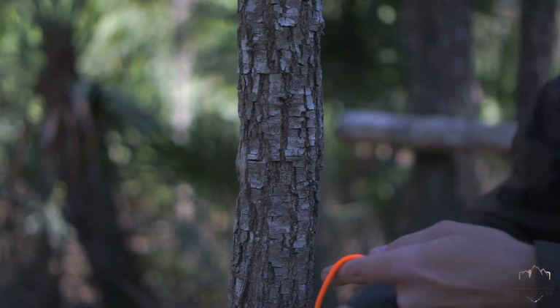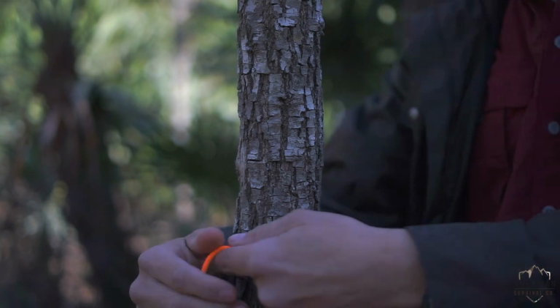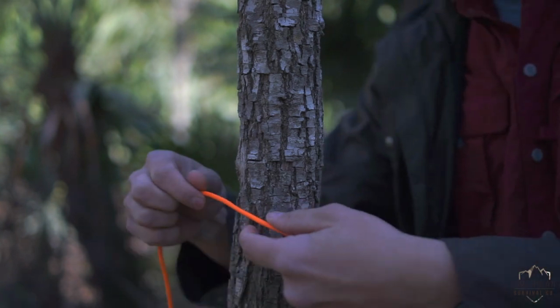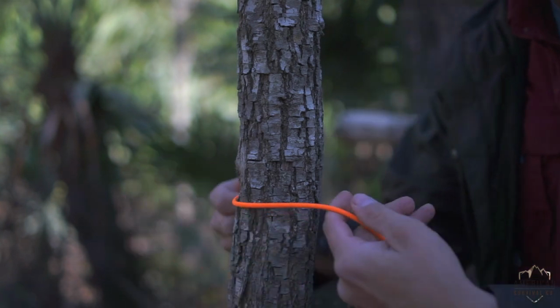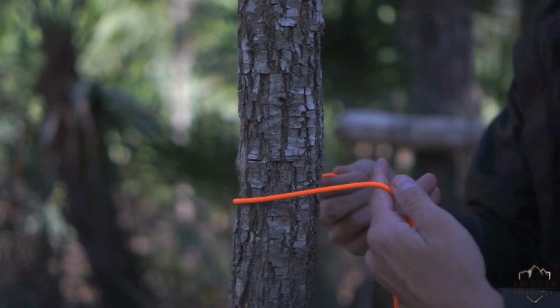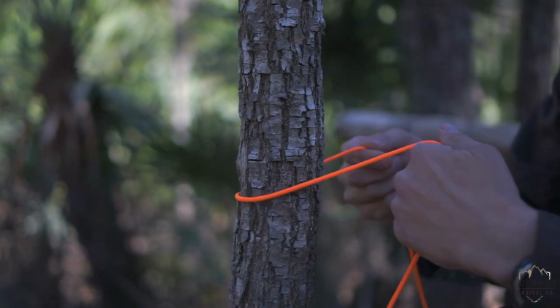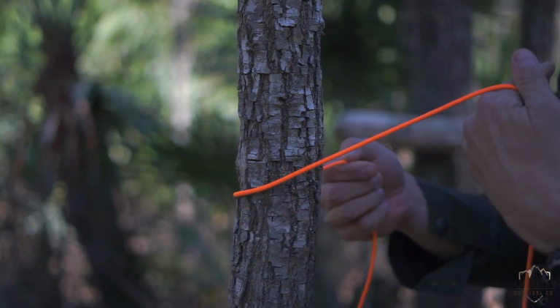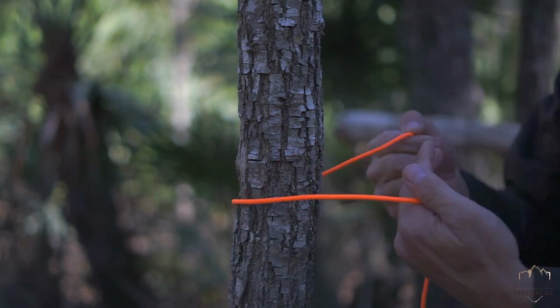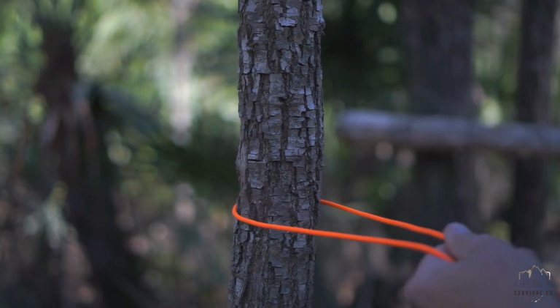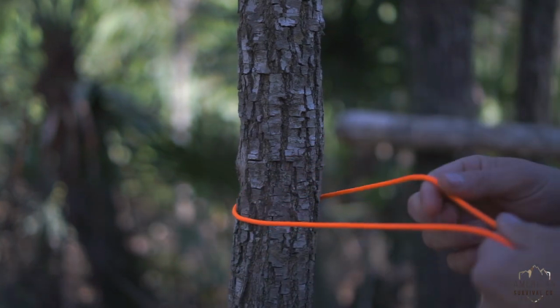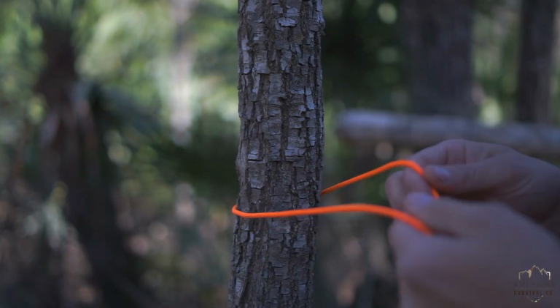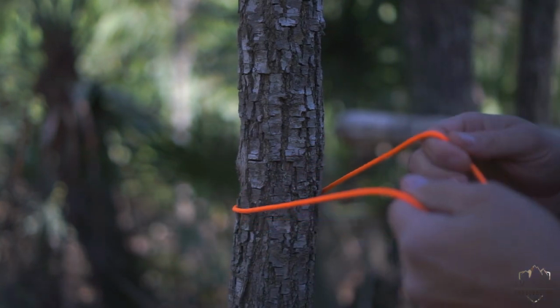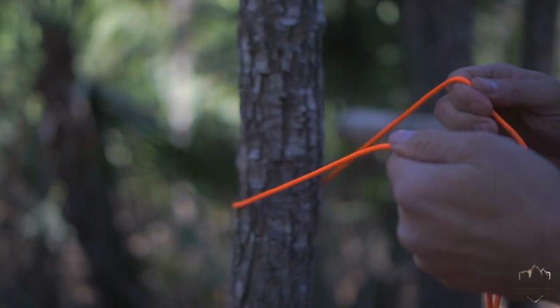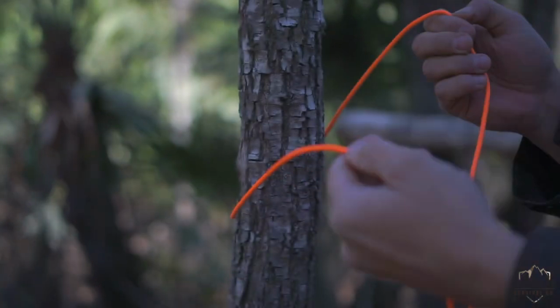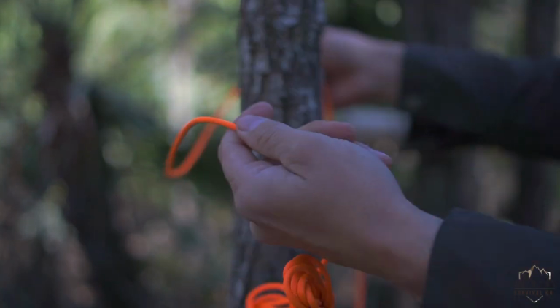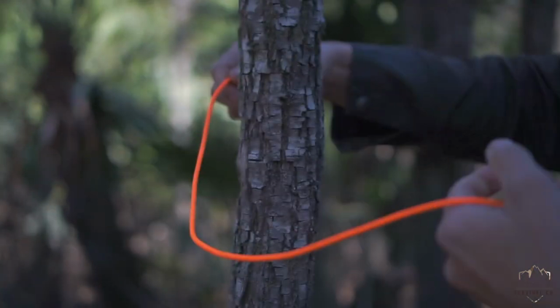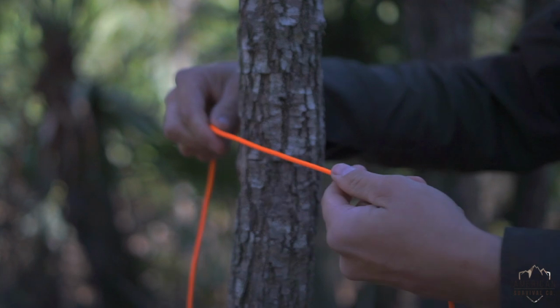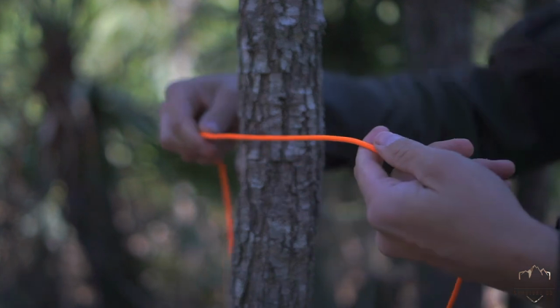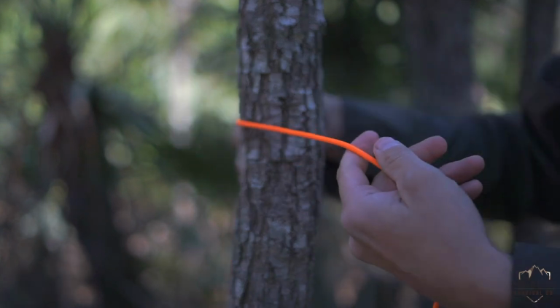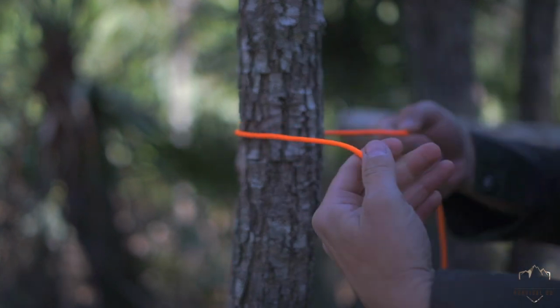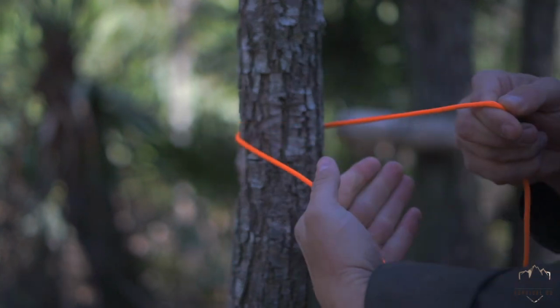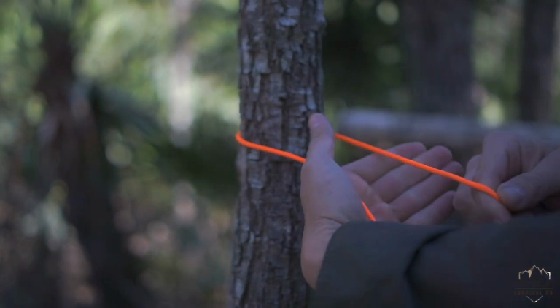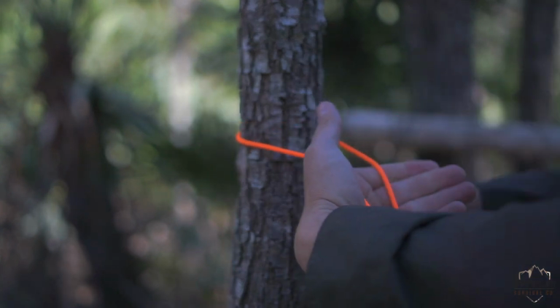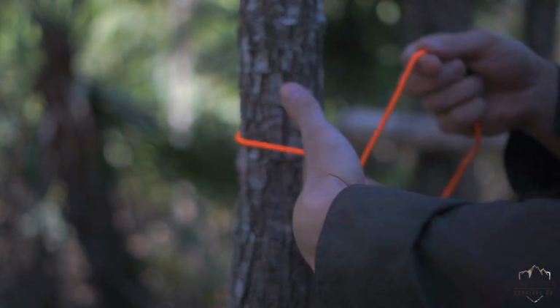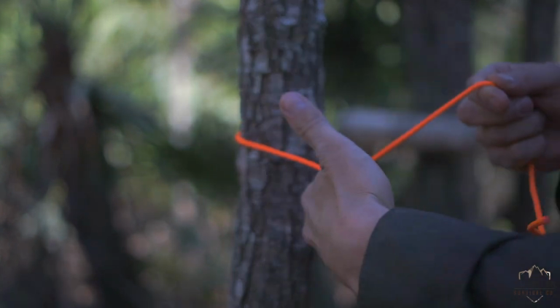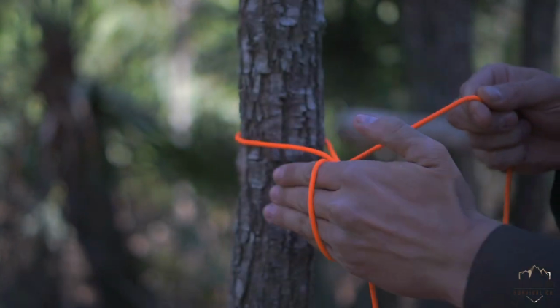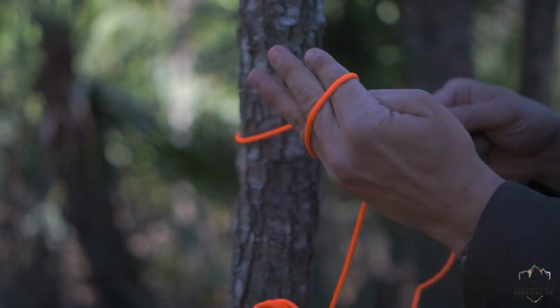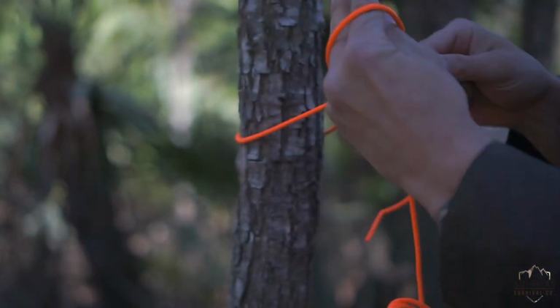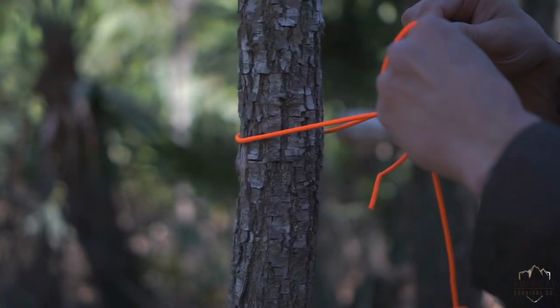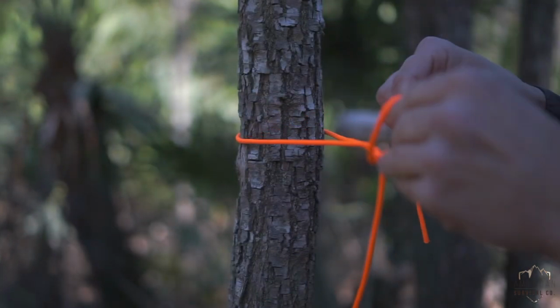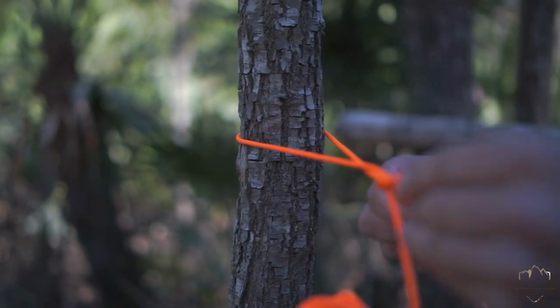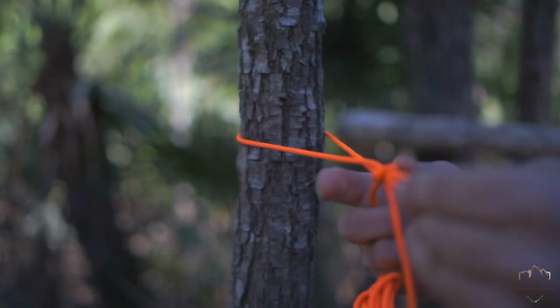I have a little bit of a cold. So to show you what's actually going on there — that's how I would tie it if I had gloves on or something and I didn't want to take them off.